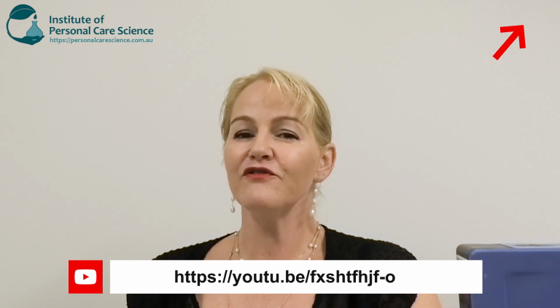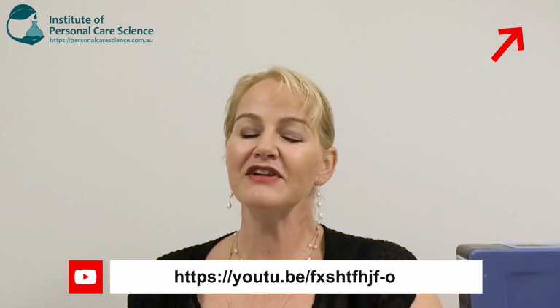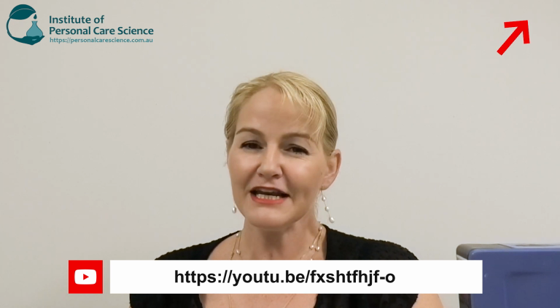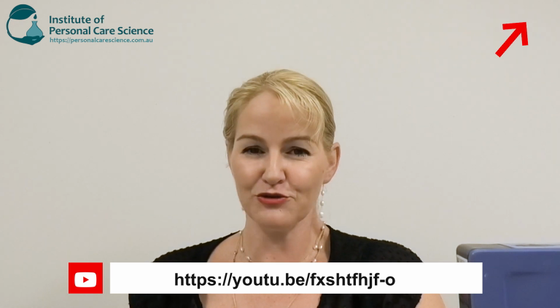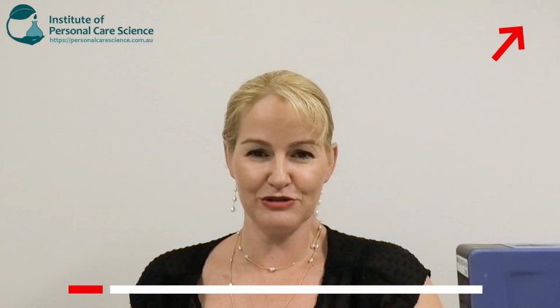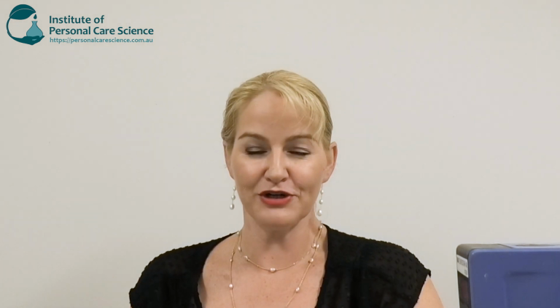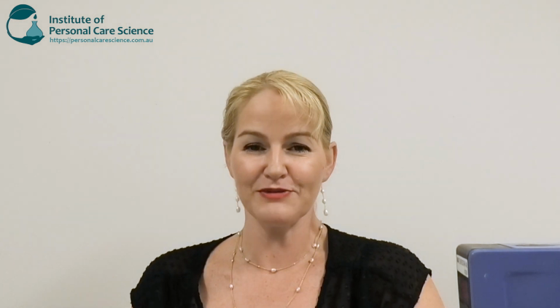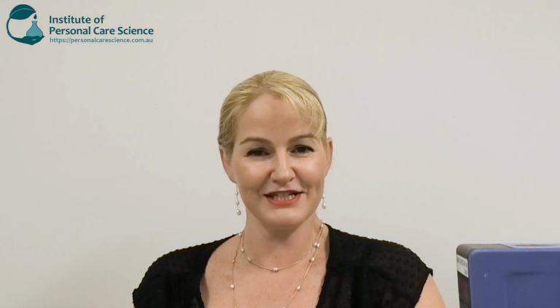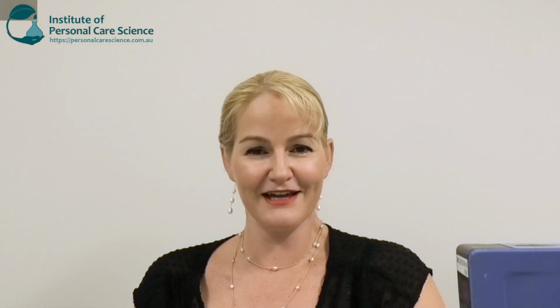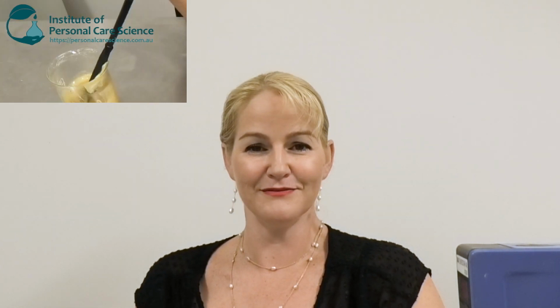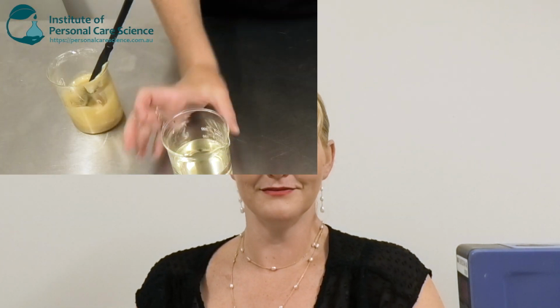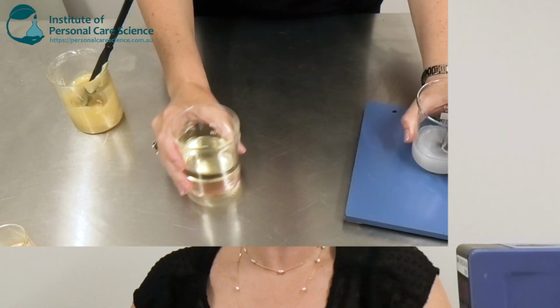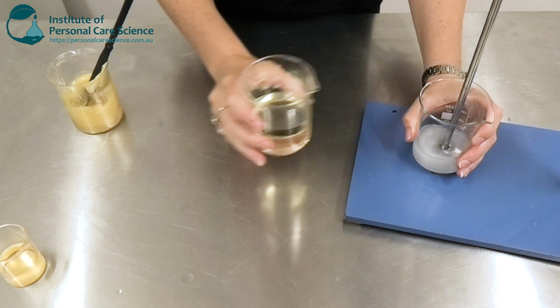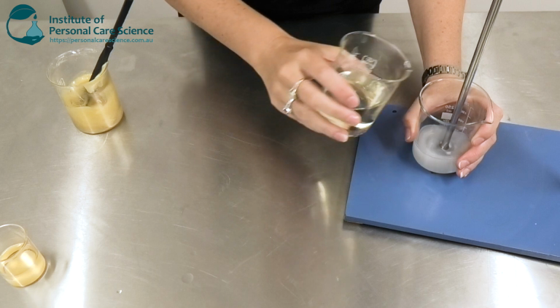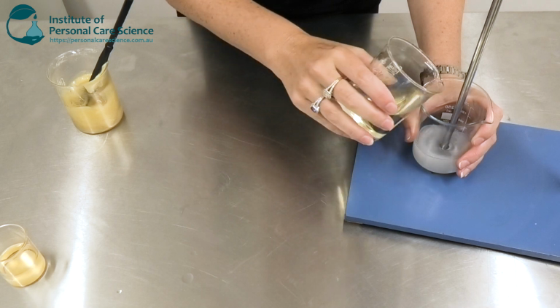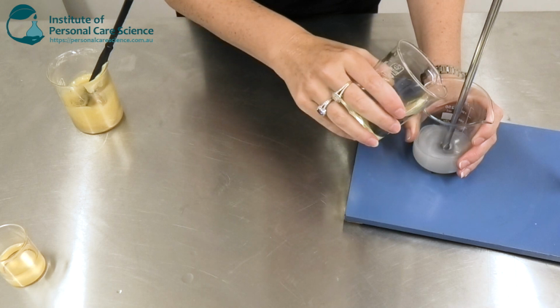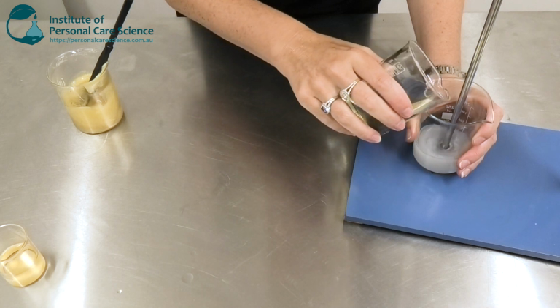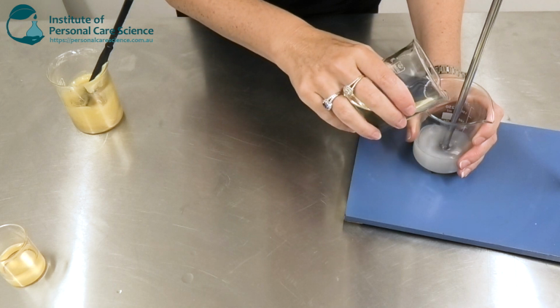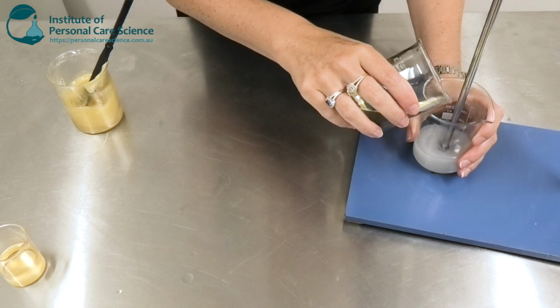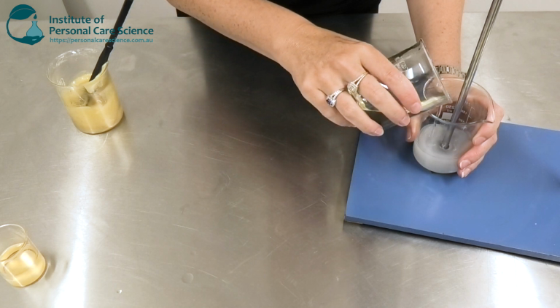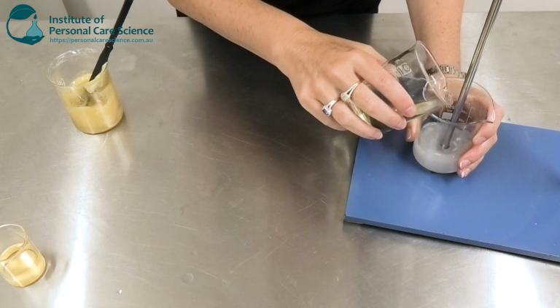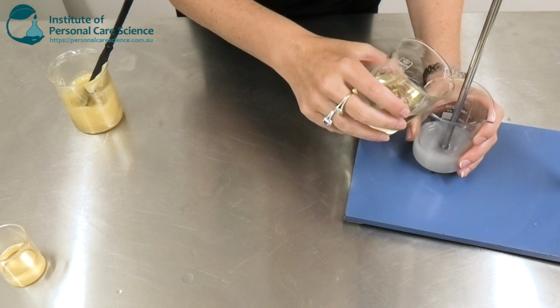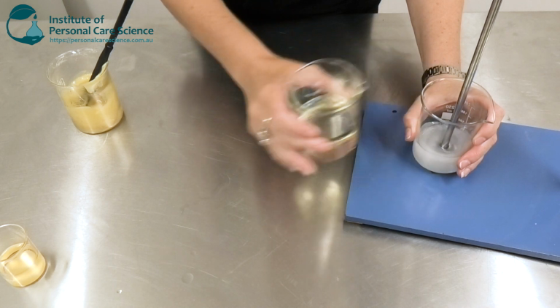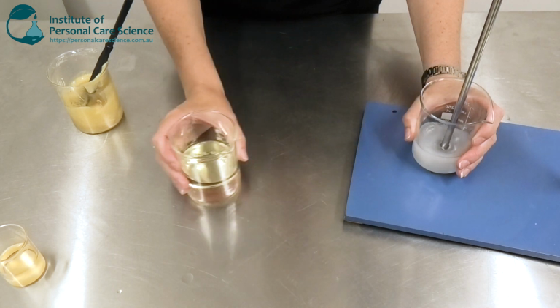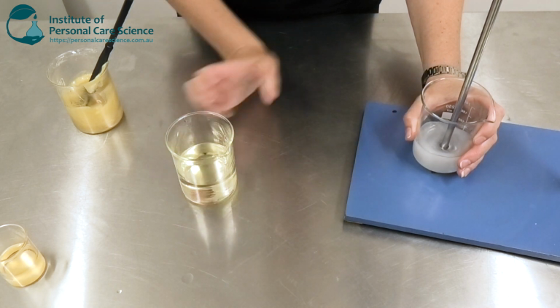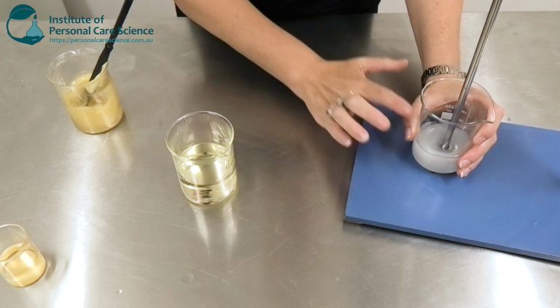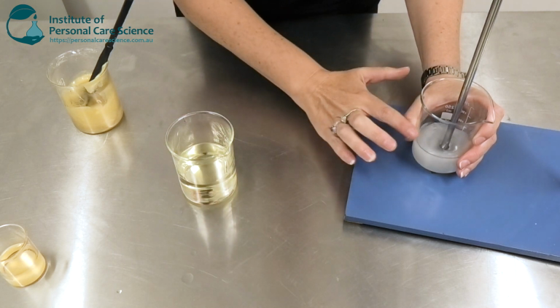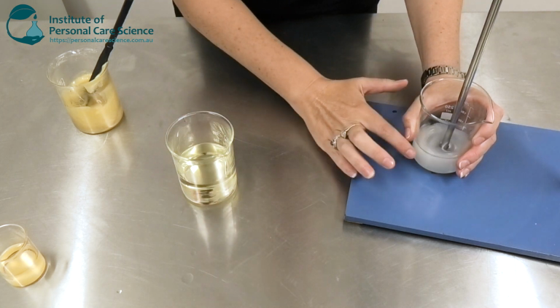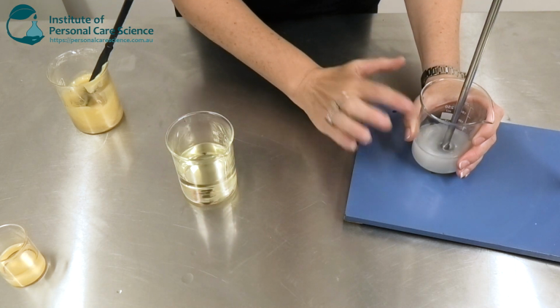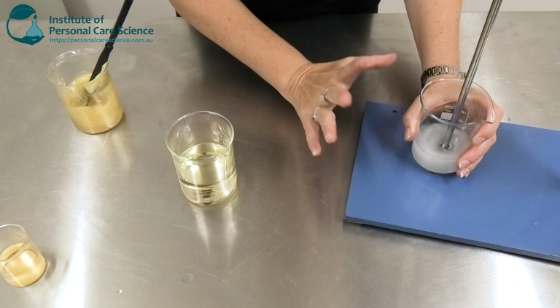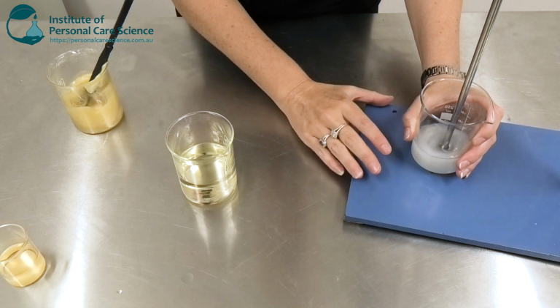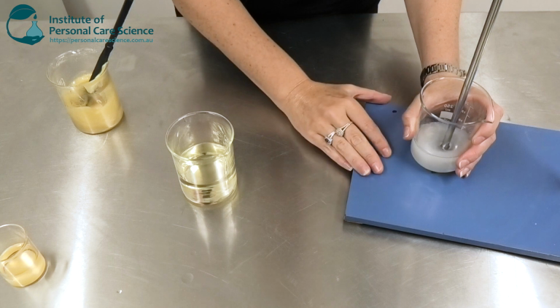One of the important steps when using Sucragel is to make sure that after each addition the product is looking really glossy.